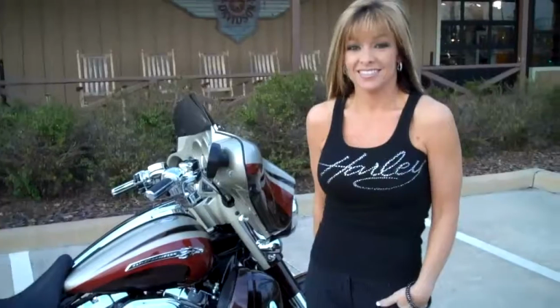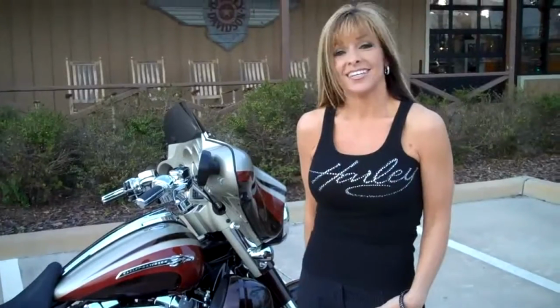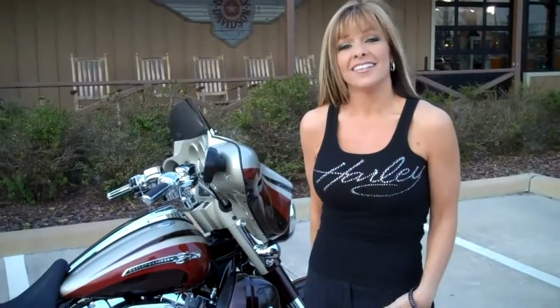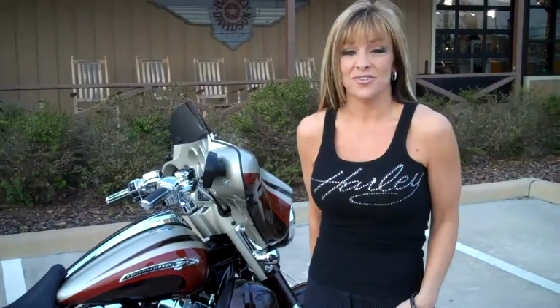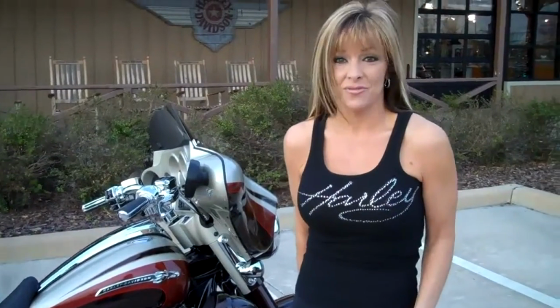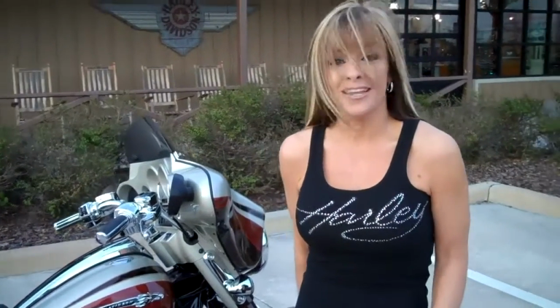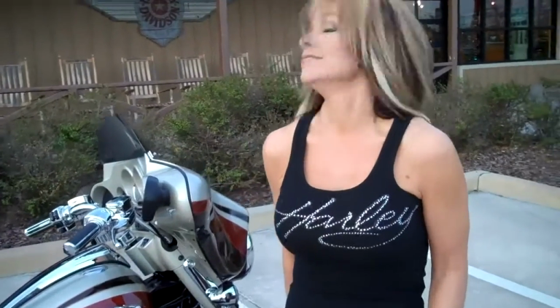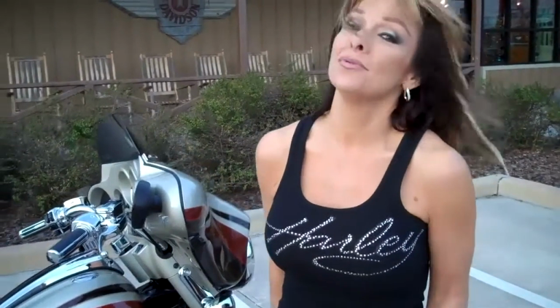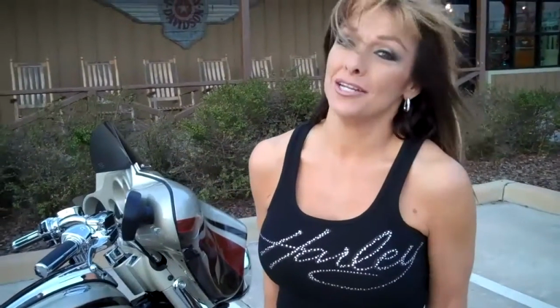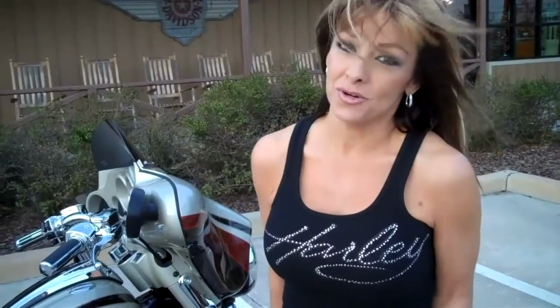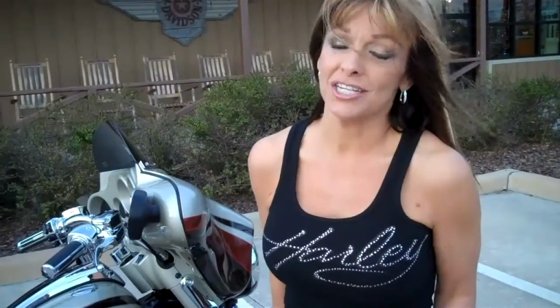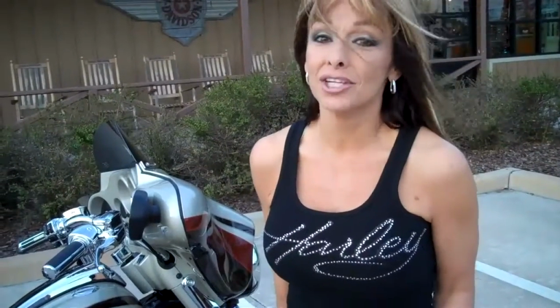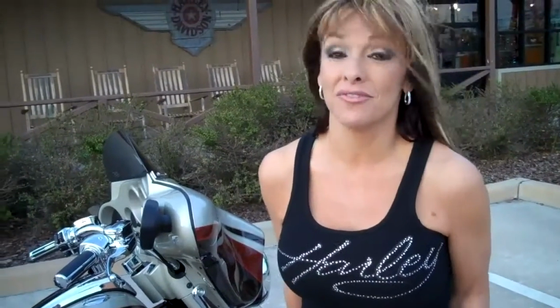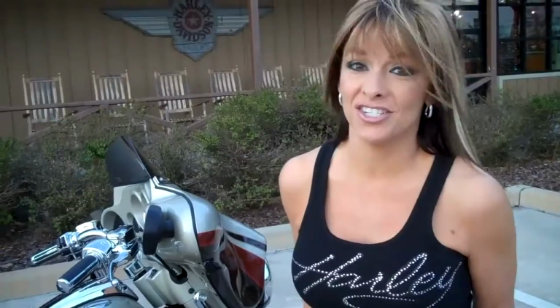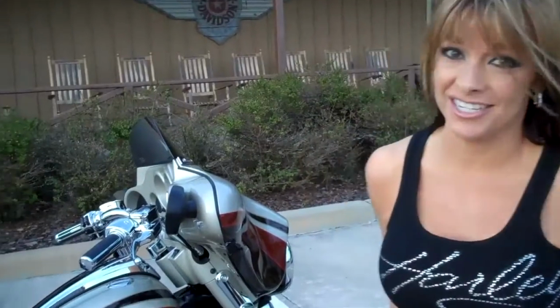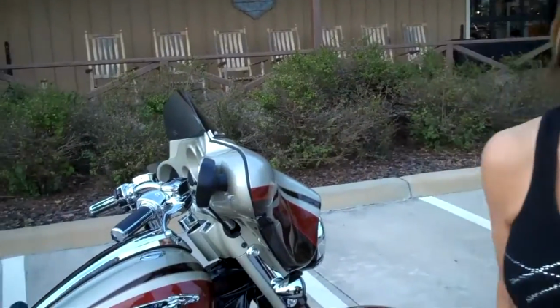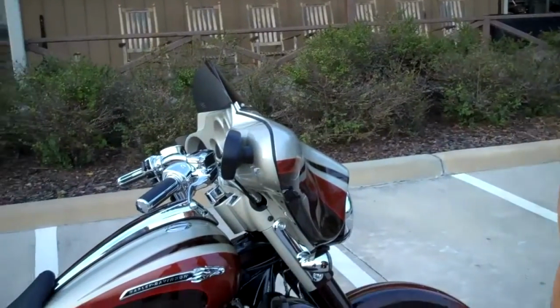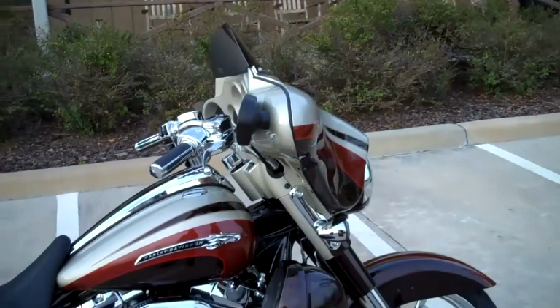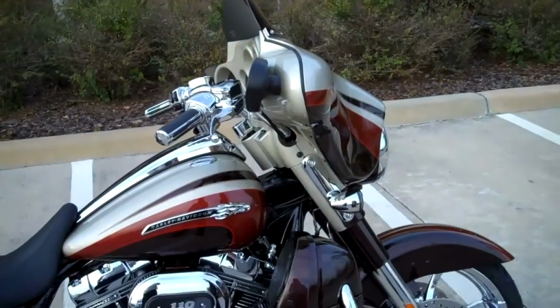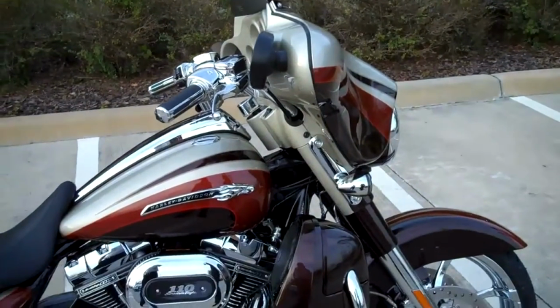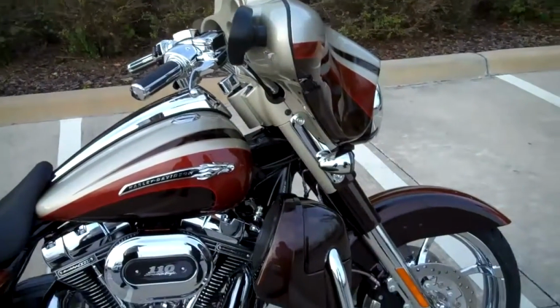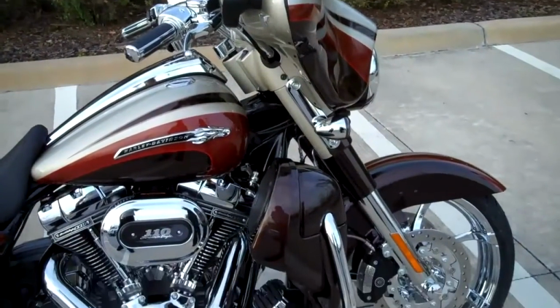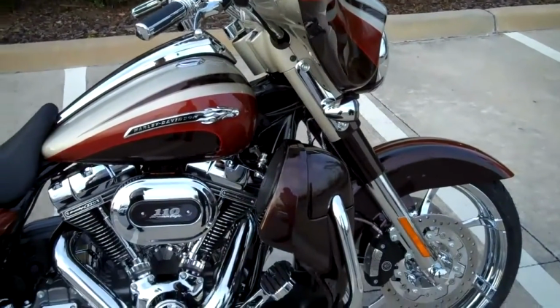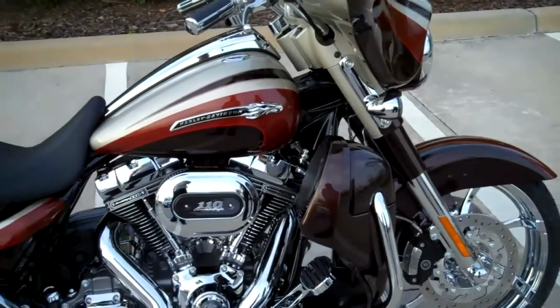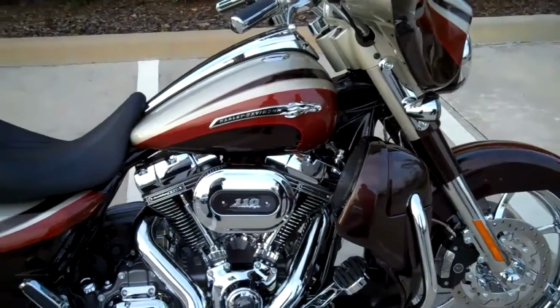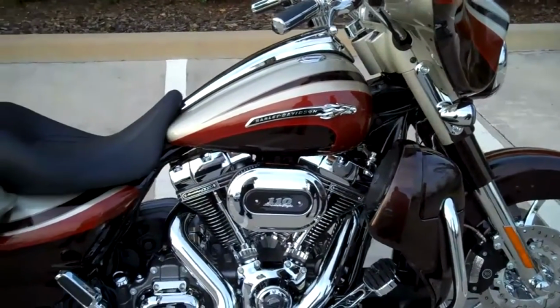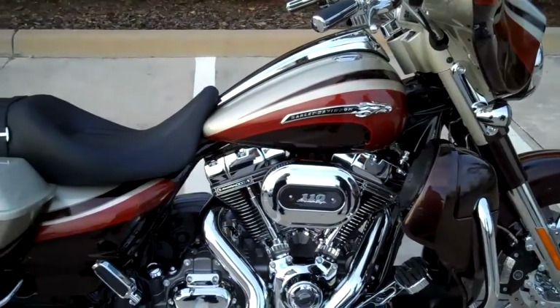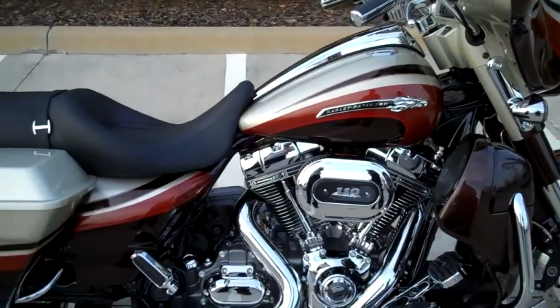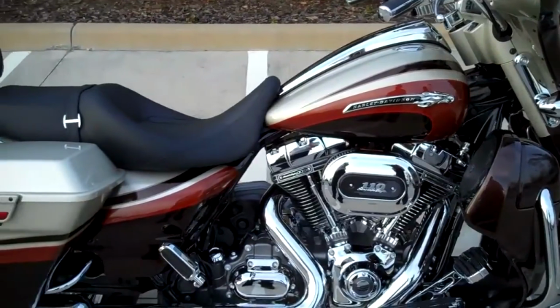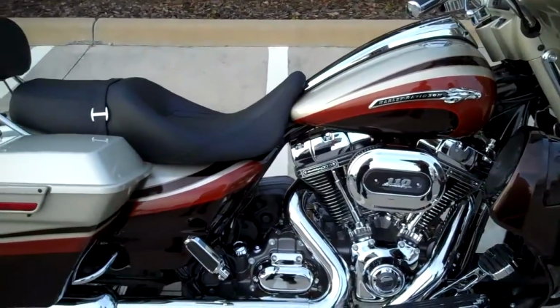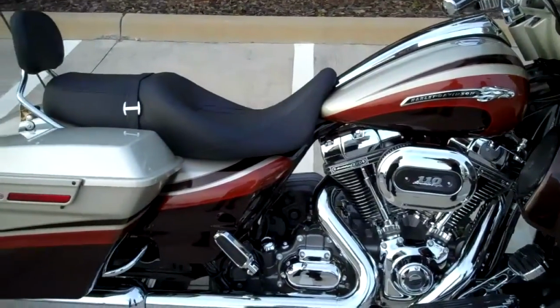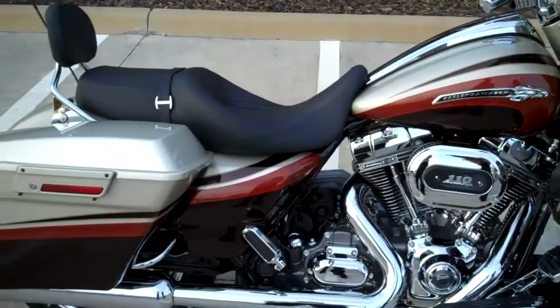Hi, this is Joyce from Harley-Davidson of Tampa, Brandon, and Newport-Richey. Look at what we've got to show you today. This is the brand new amazing 2011 Screamin' Eagle Street Glide.